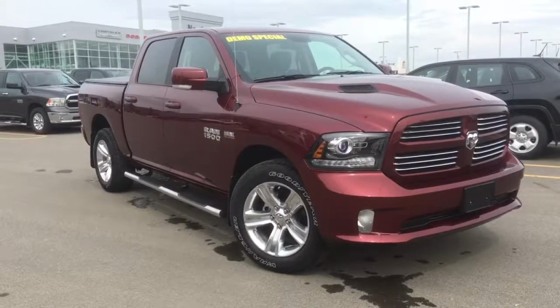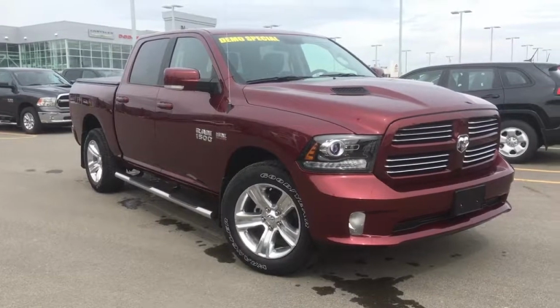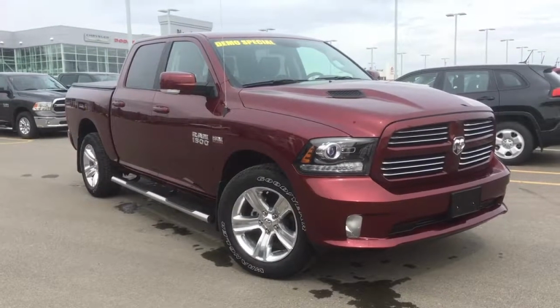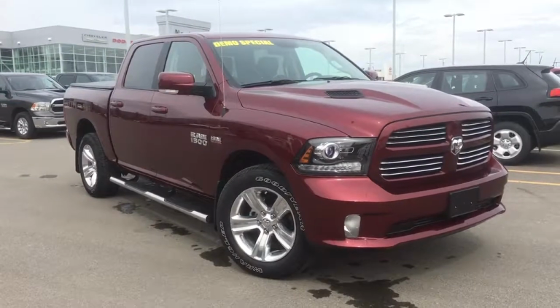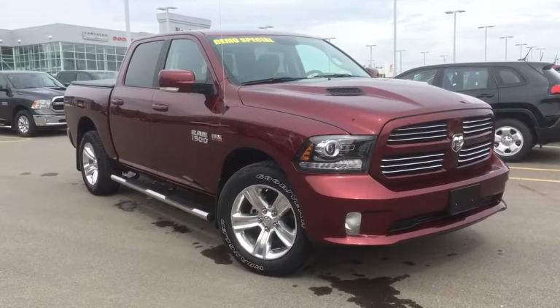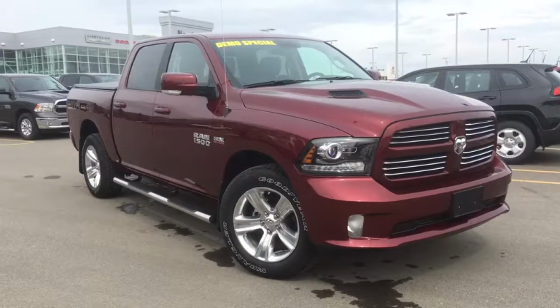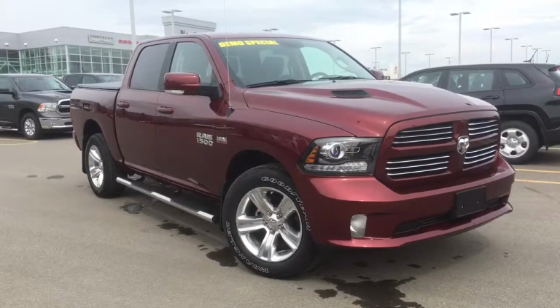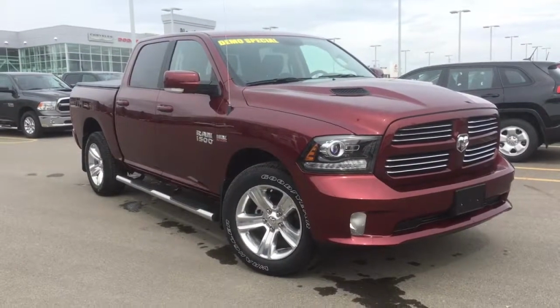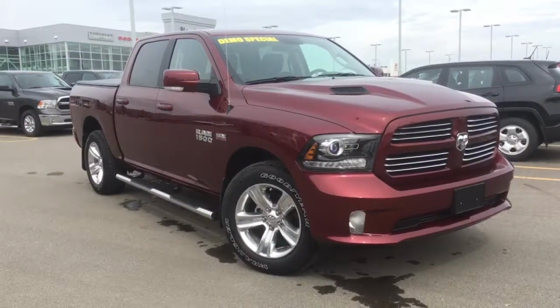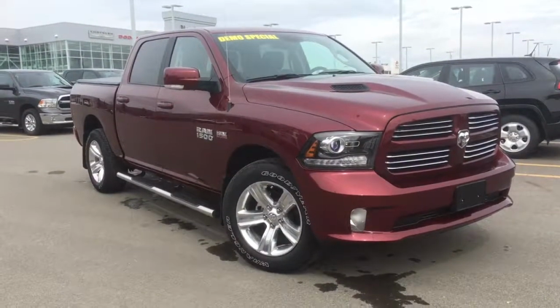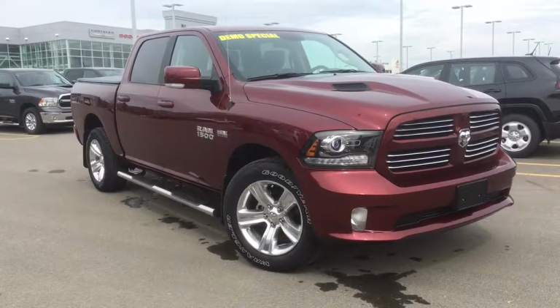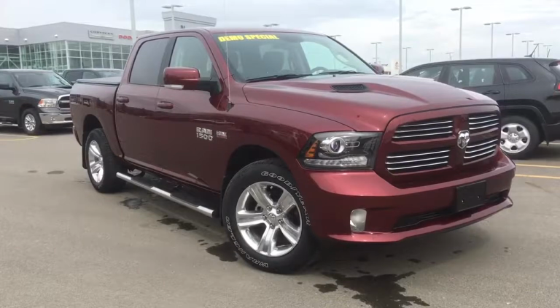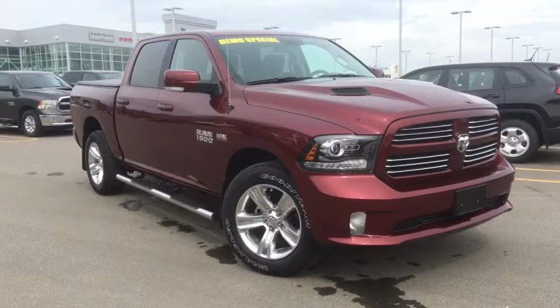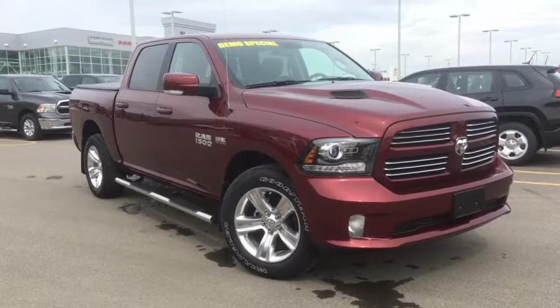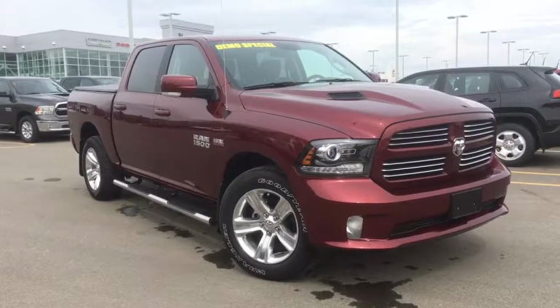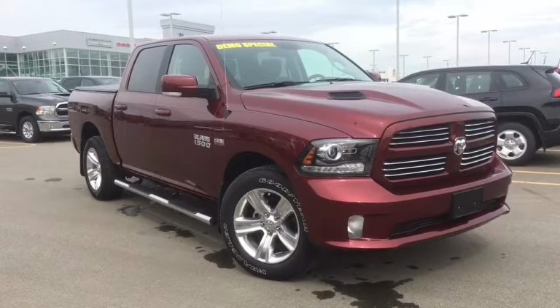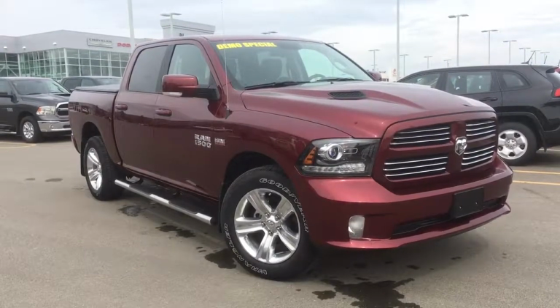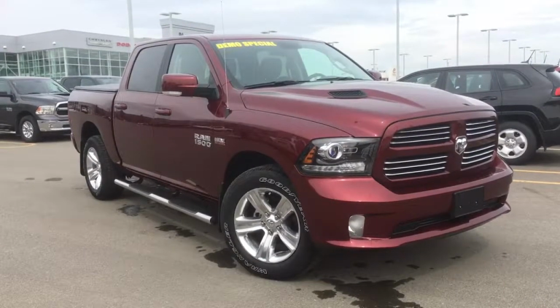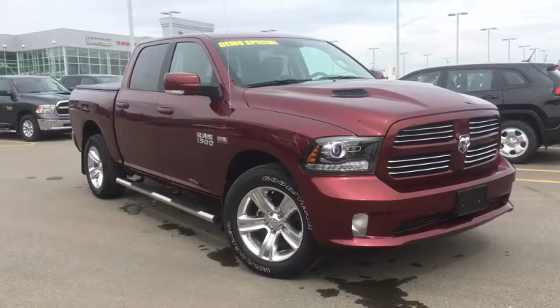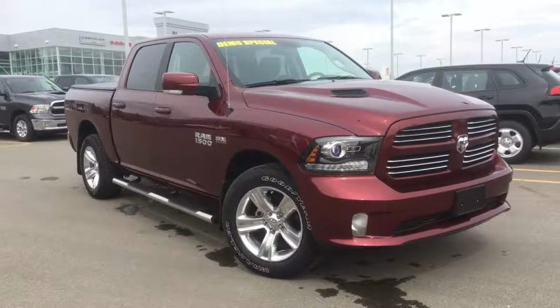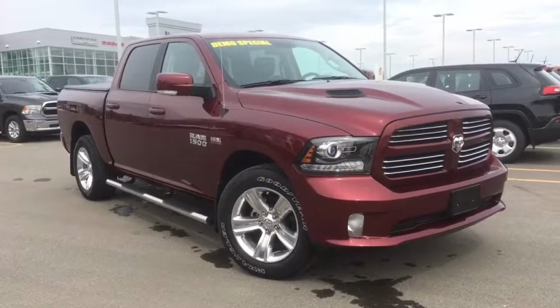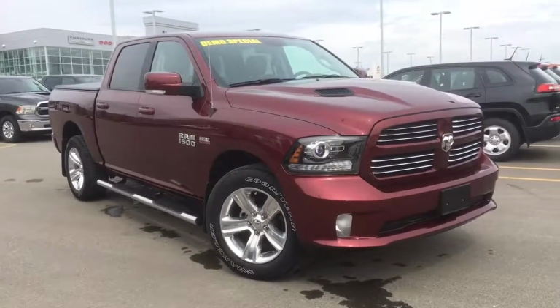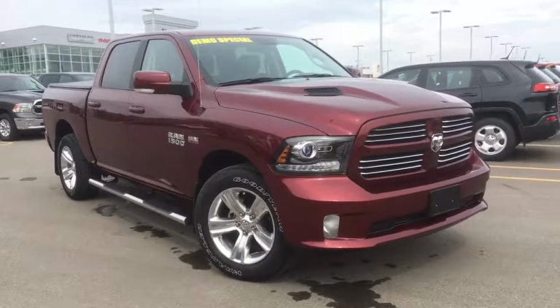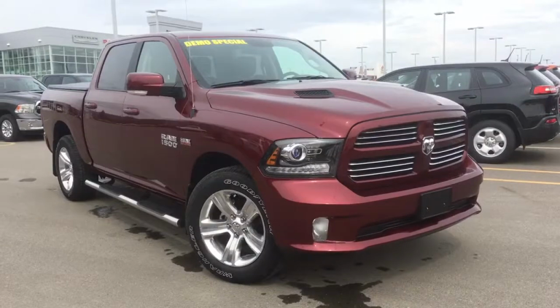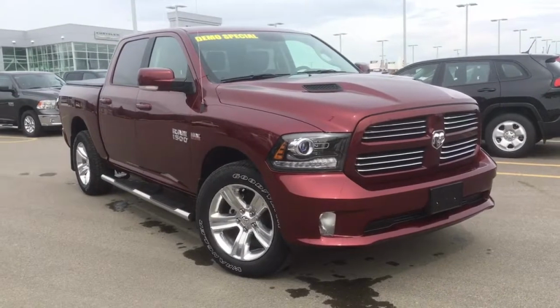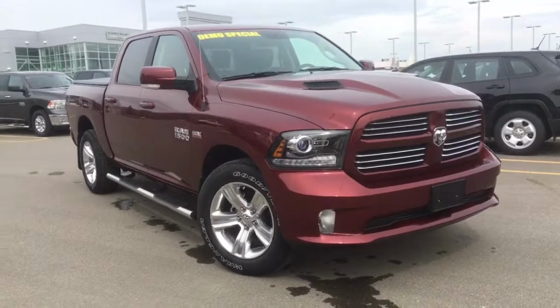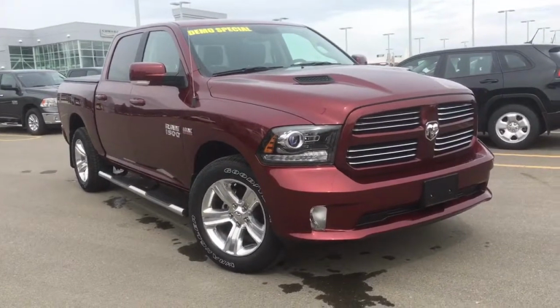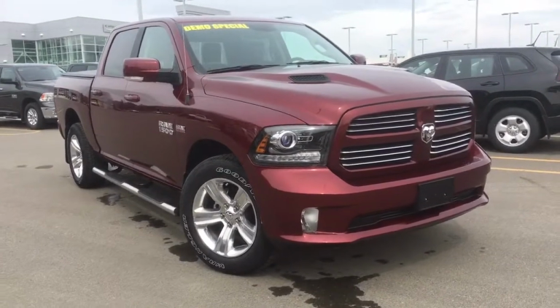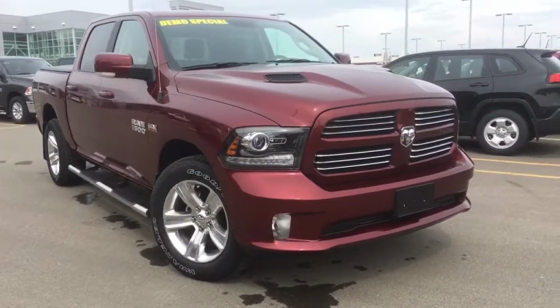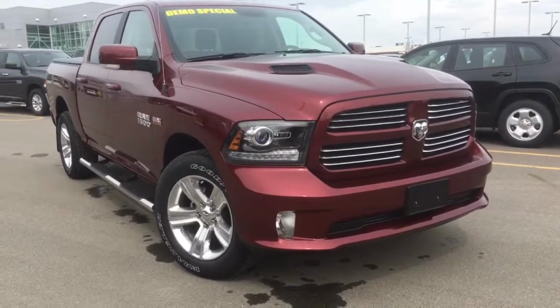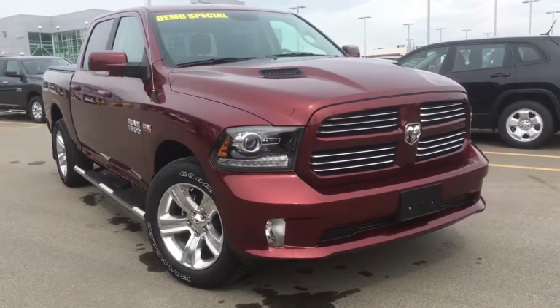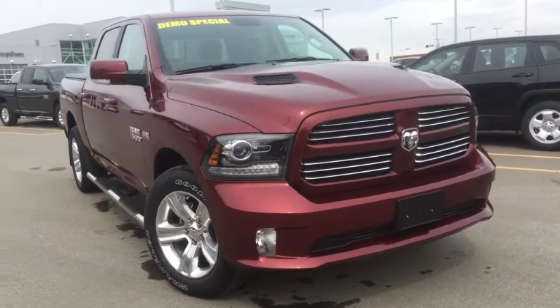Hello and welcome to Northland Dodge in Prince George, BC. My name is Cheyenne and today we're going to walk through this demo special 2017 Ram 1500 Sport. This is a four-door crew cab shortbed in the Delmonico Red.